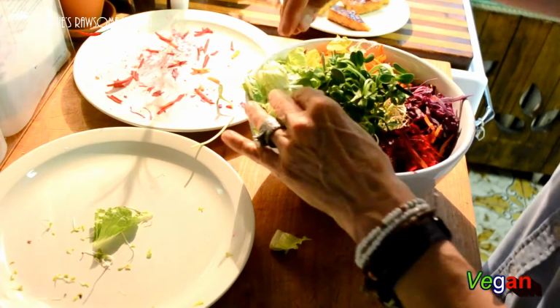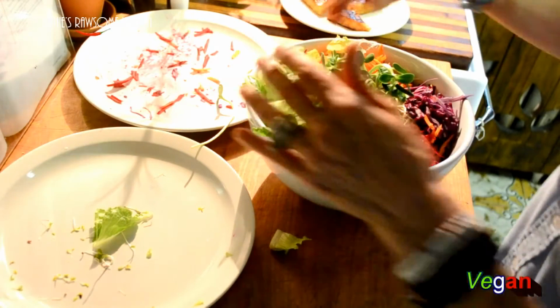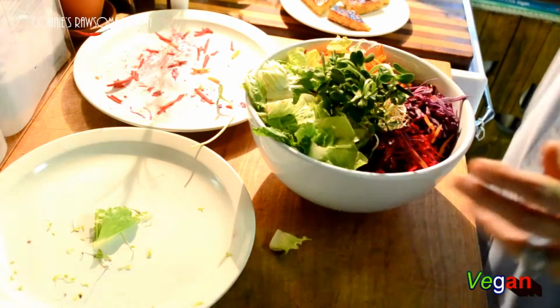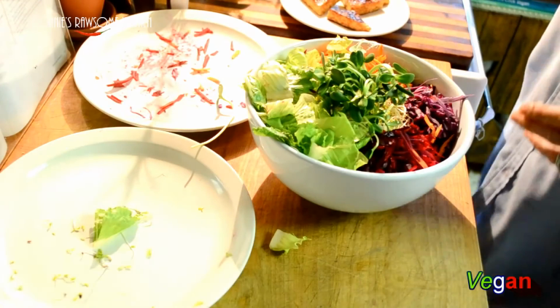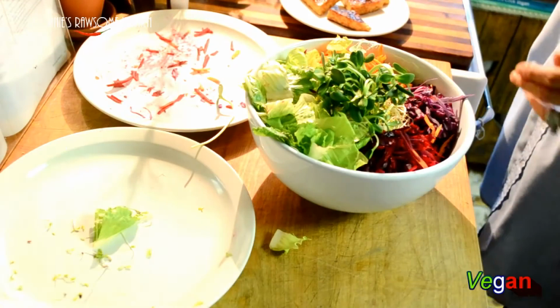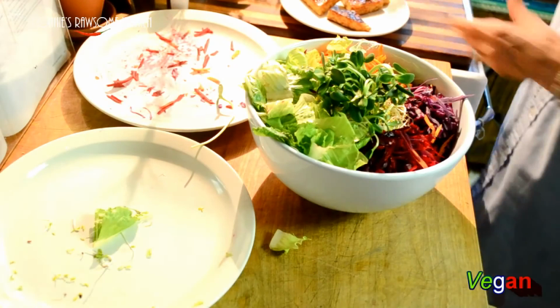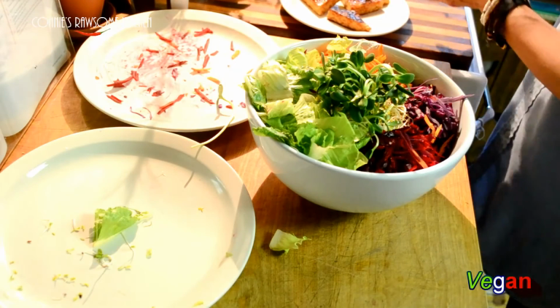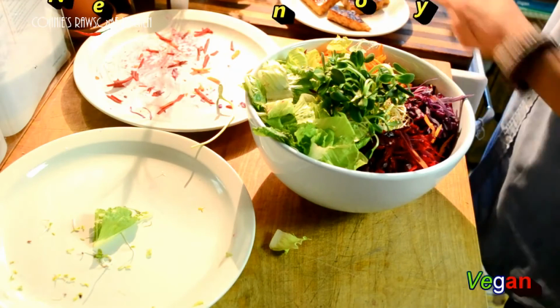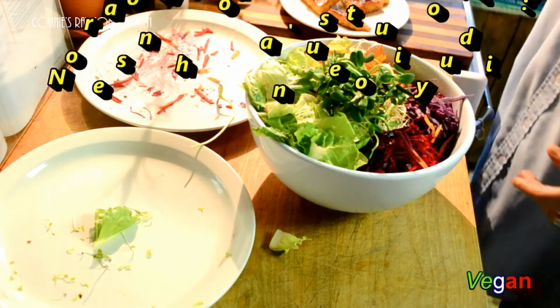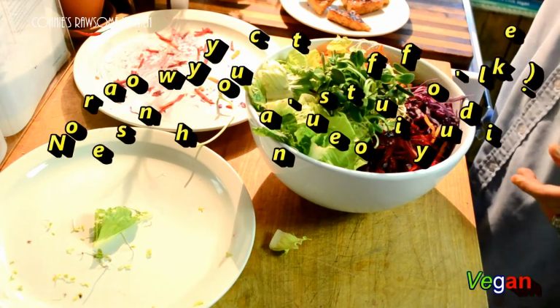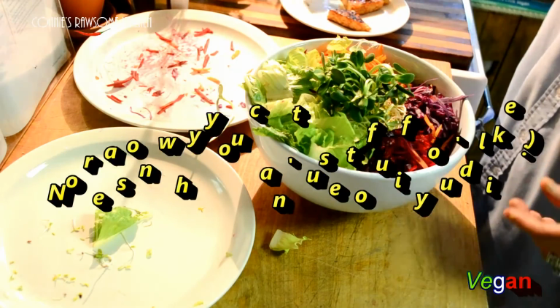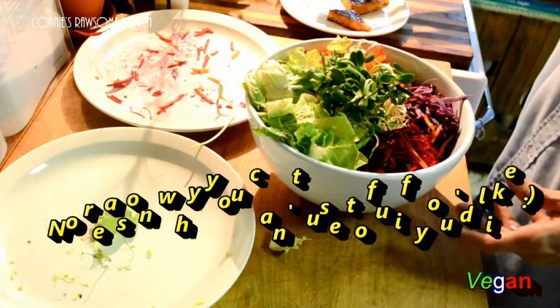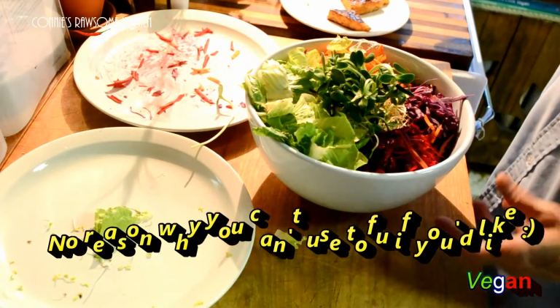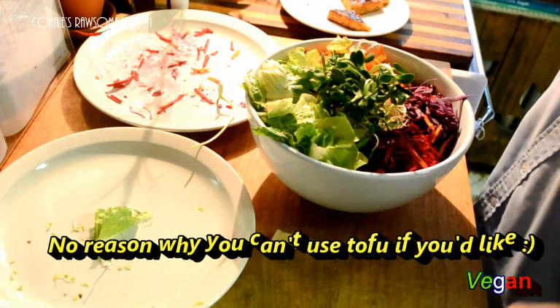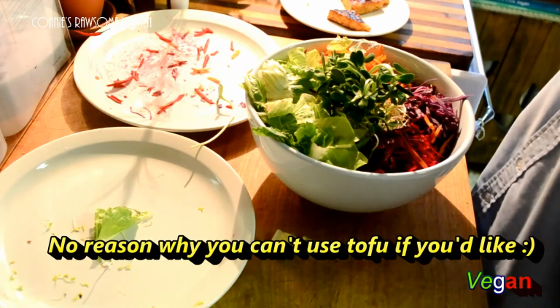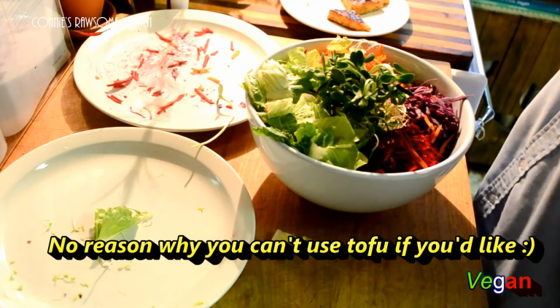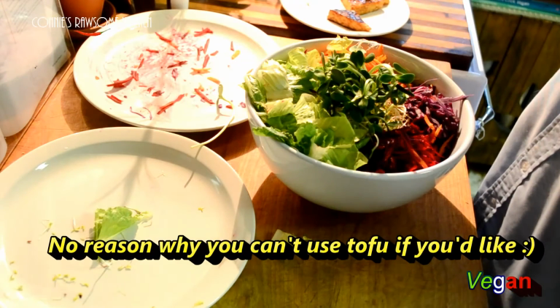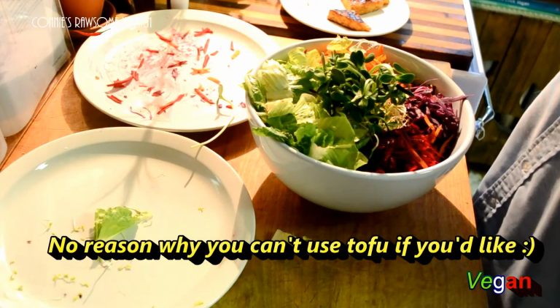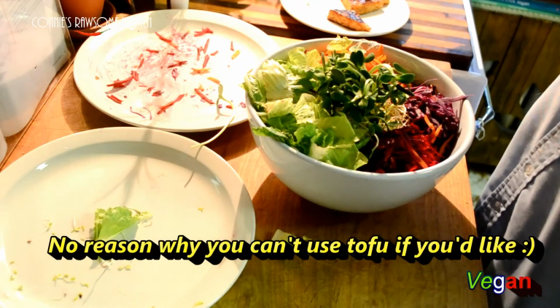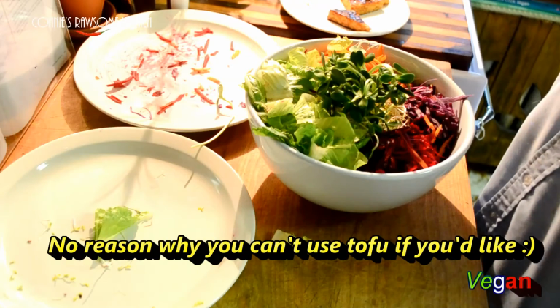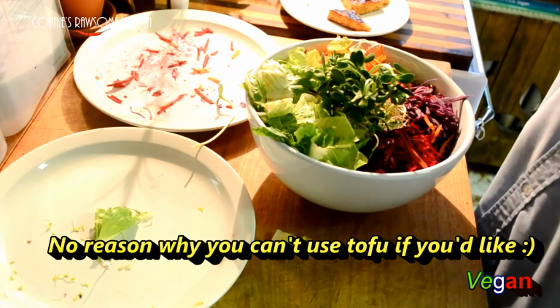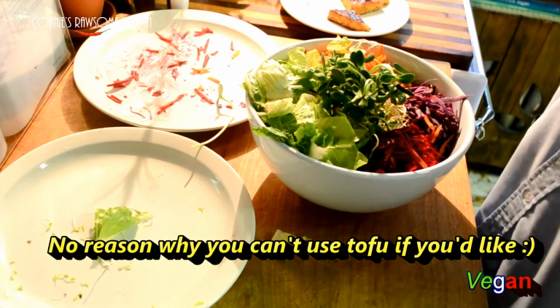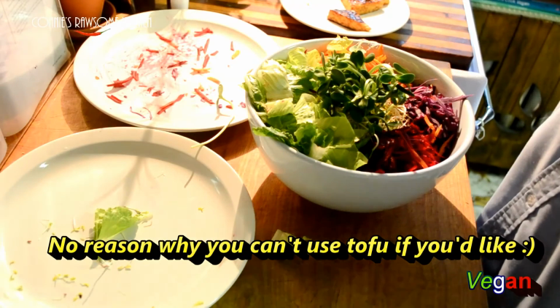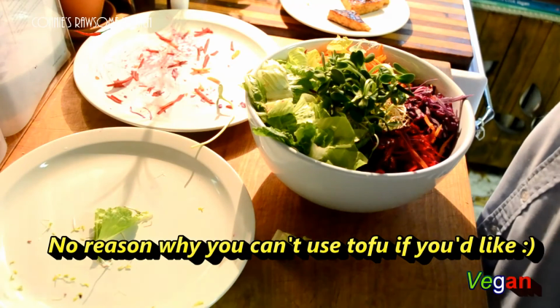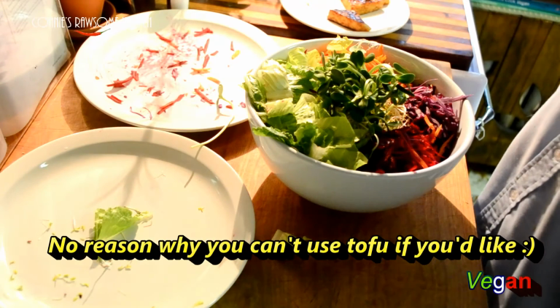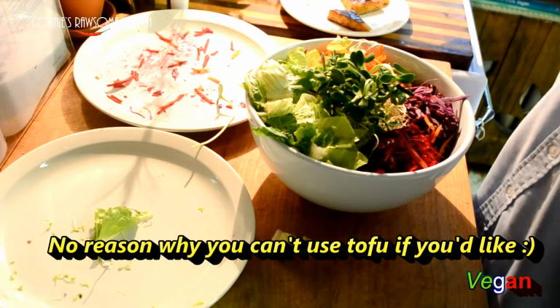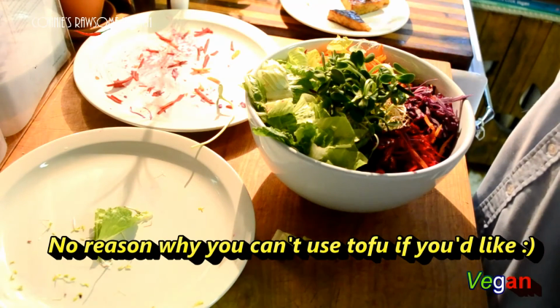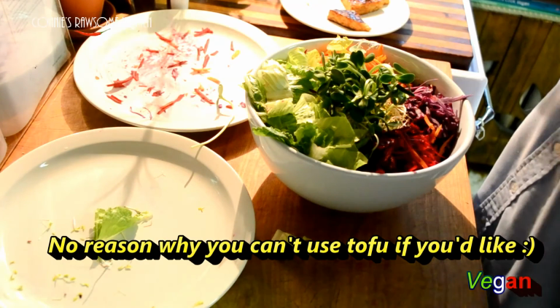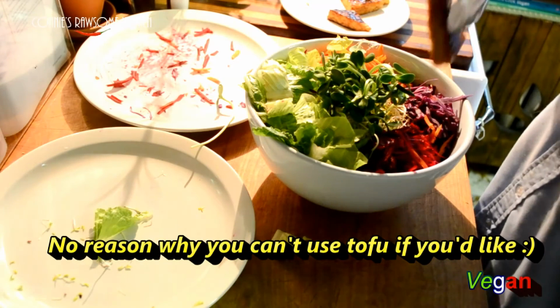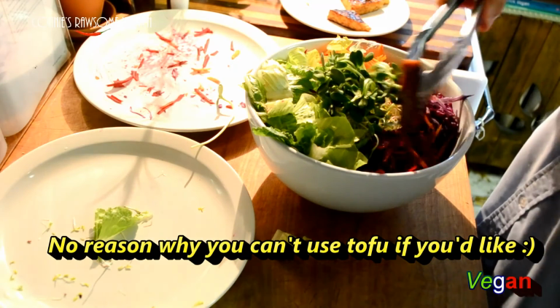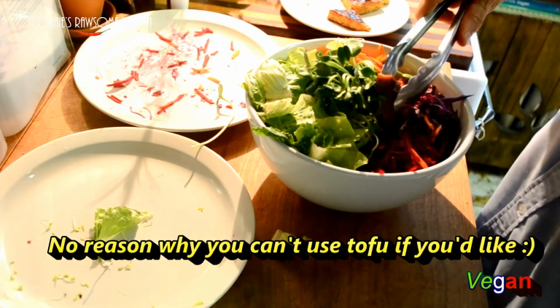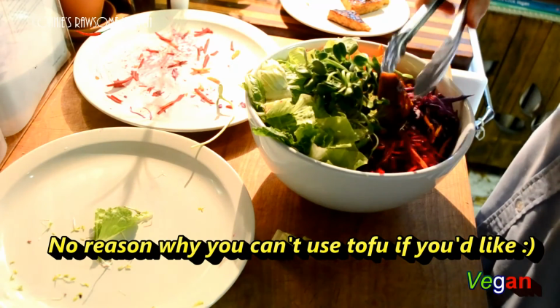Then we're going to put our beautiful sprouts in the middle. And then we have our tempeh that I marinated in tamari sauce, and I made a small orange glaze for them.